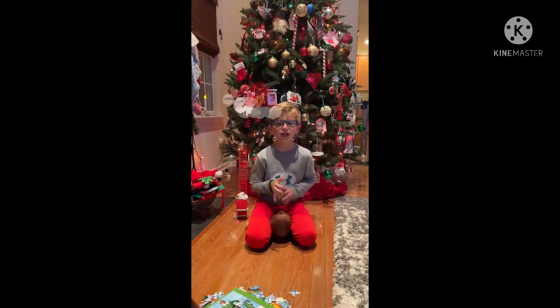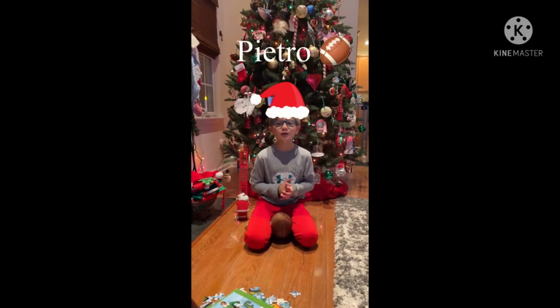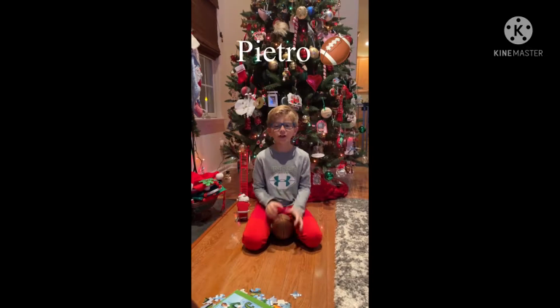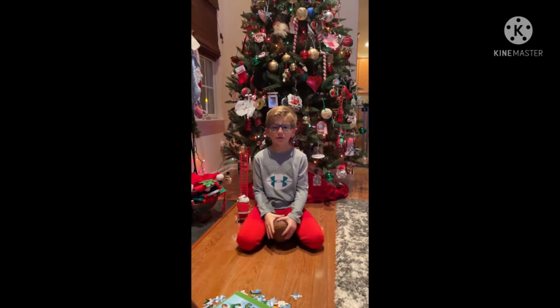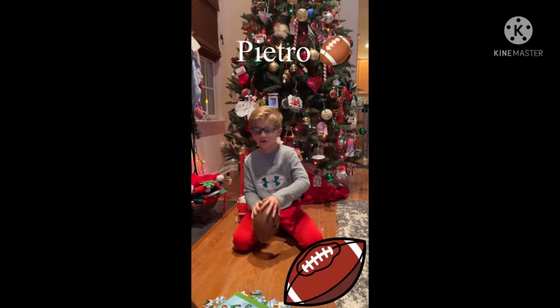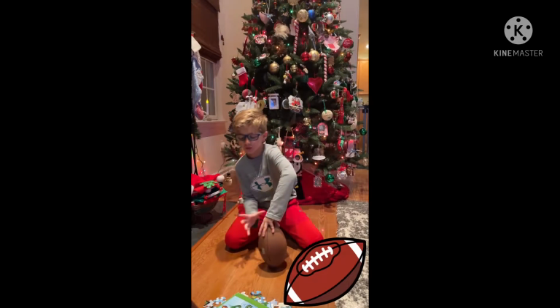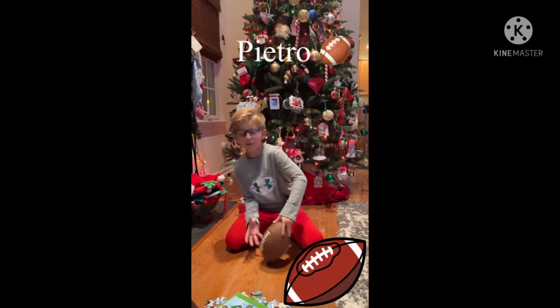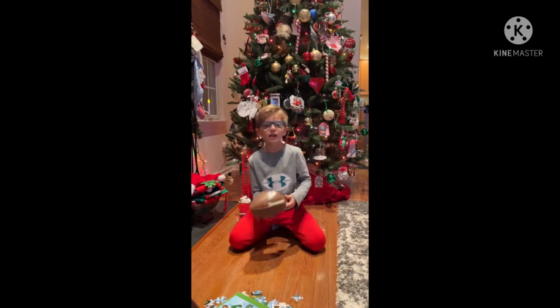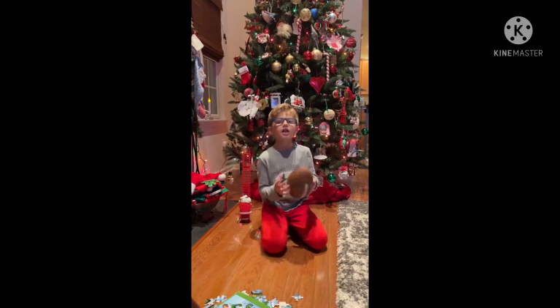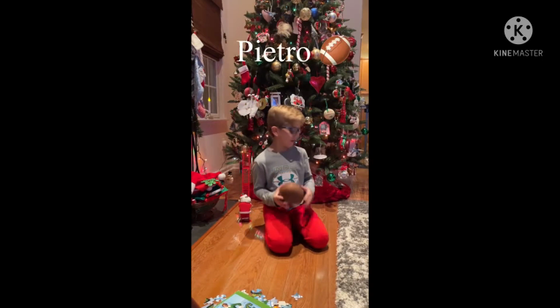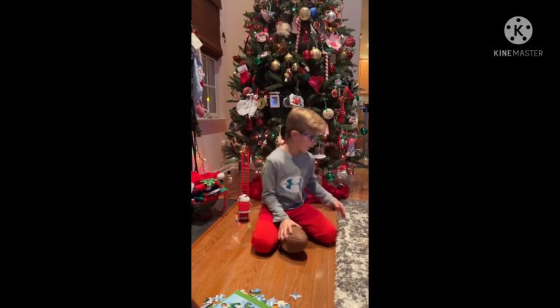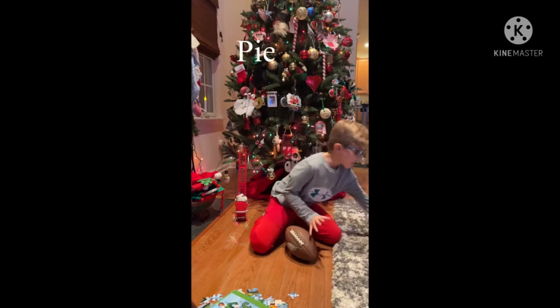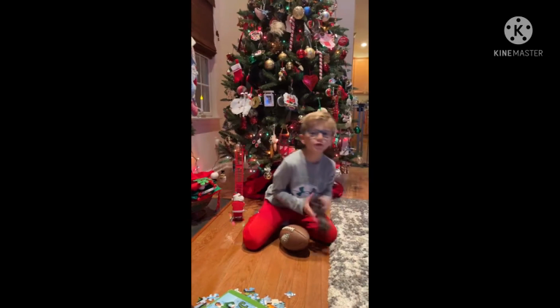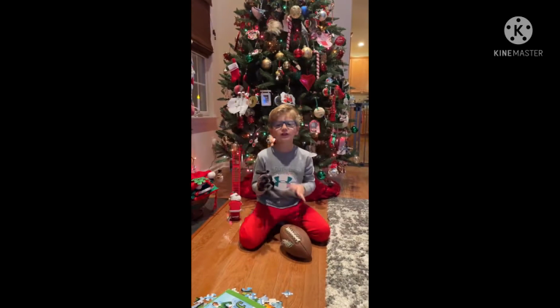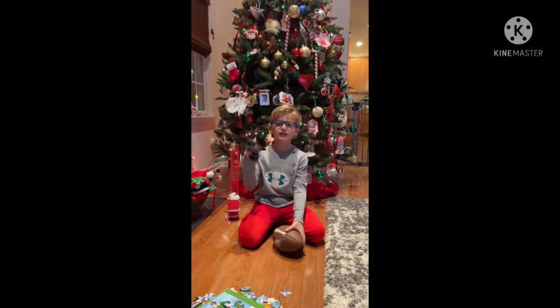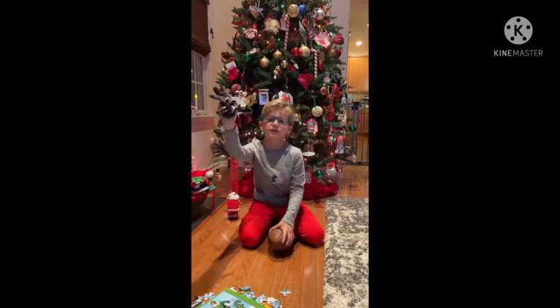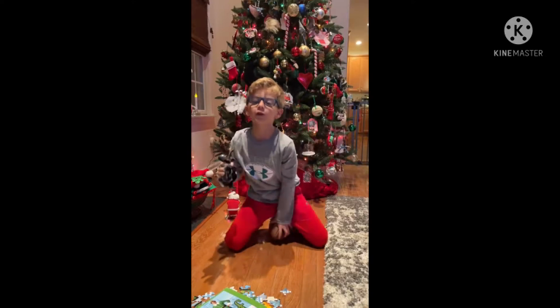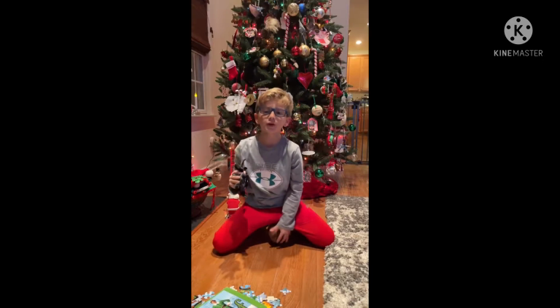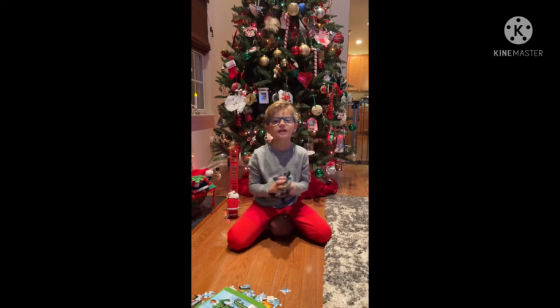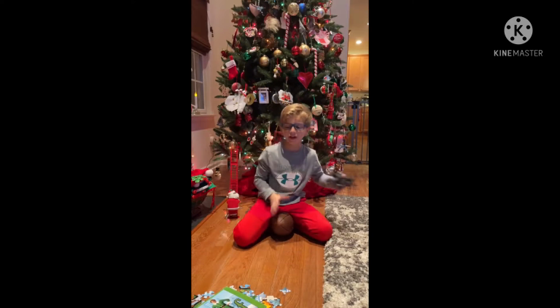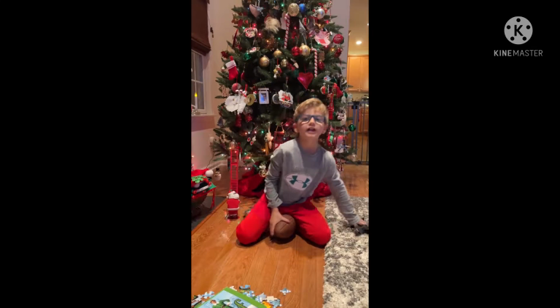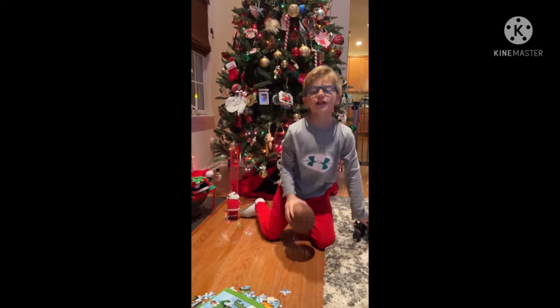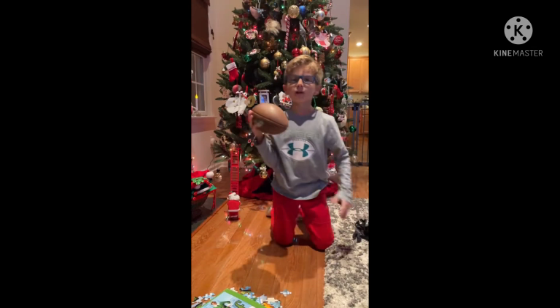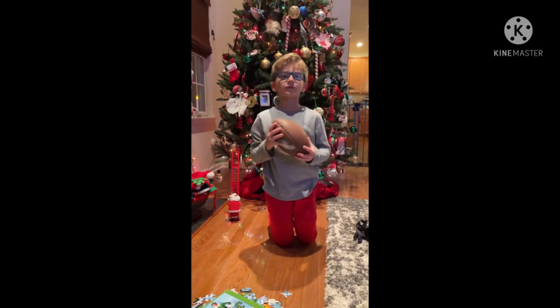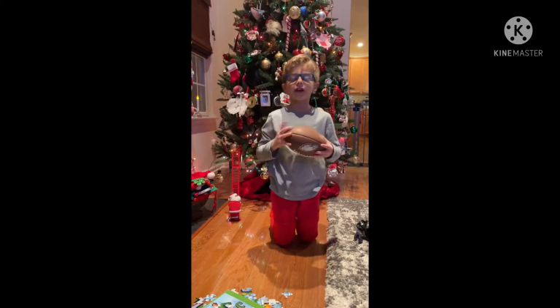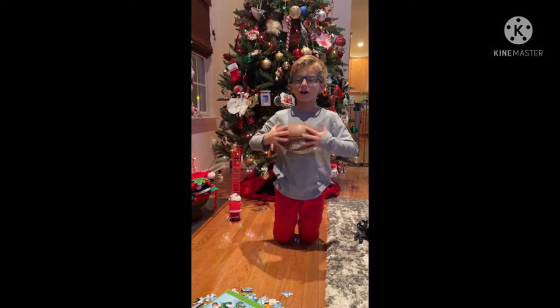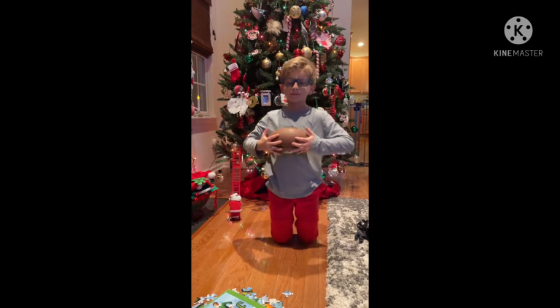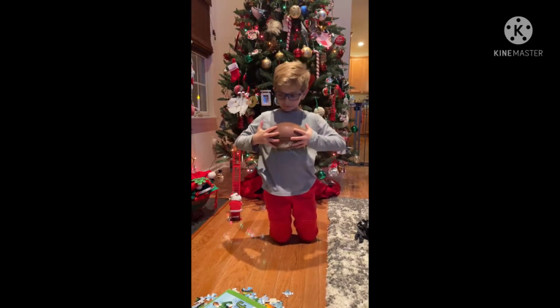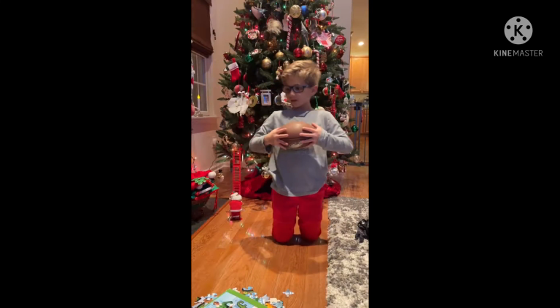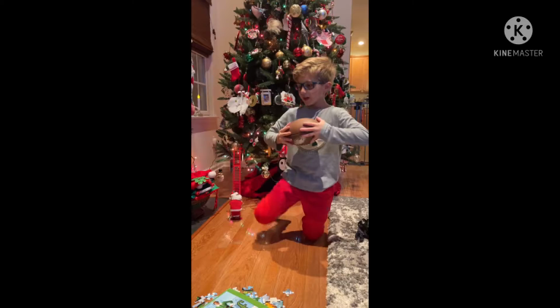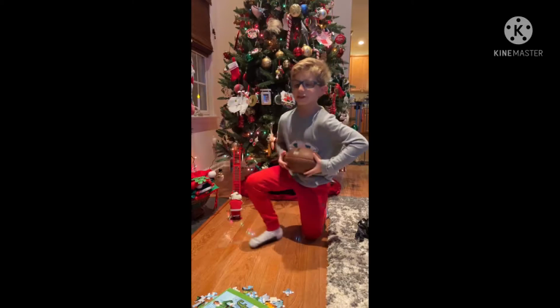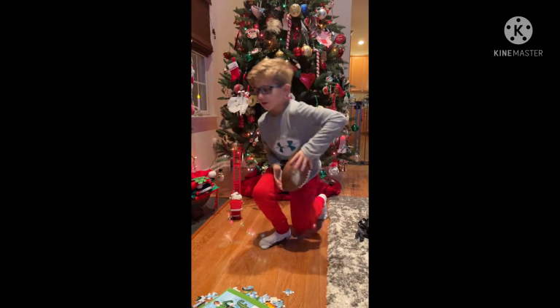Hi guys, my name is Pietro, and we're going to be learning how to spin a football and throw a football. And if you guys want to go to Target, Walmart, or eBay, let's get started.